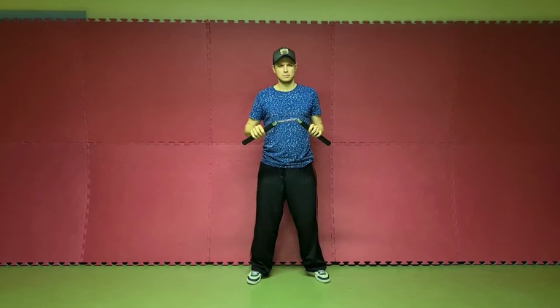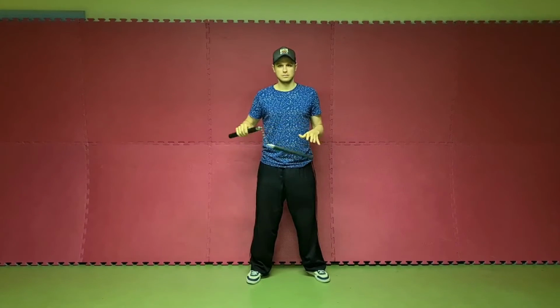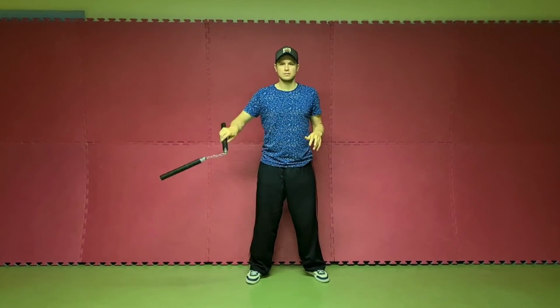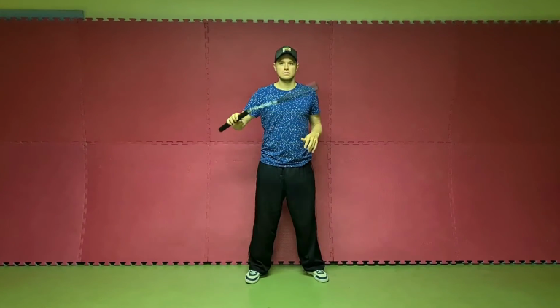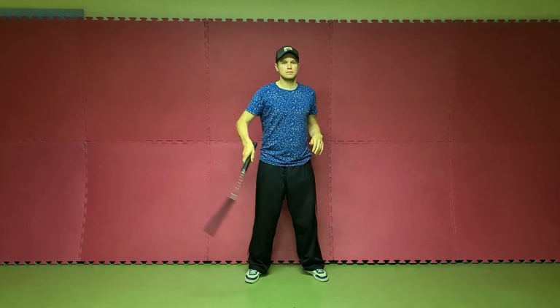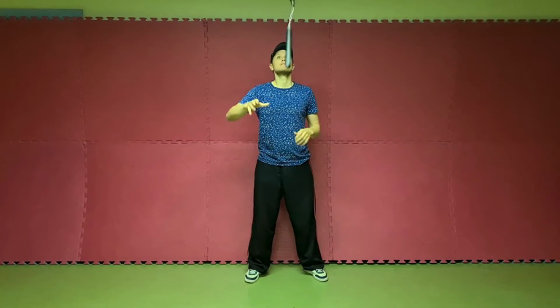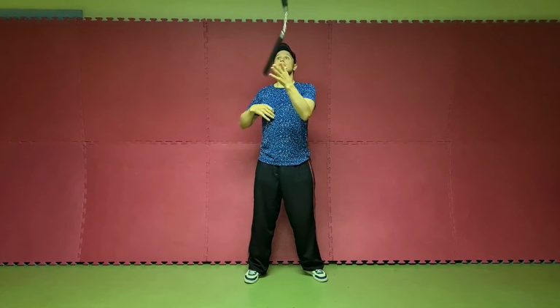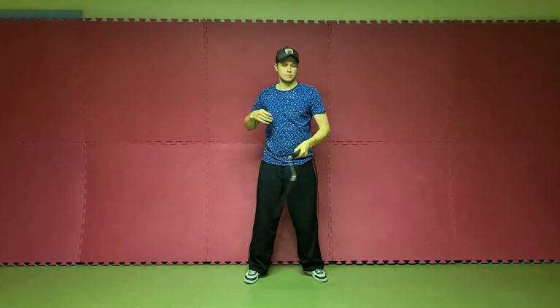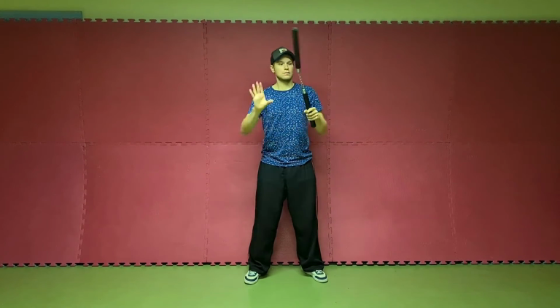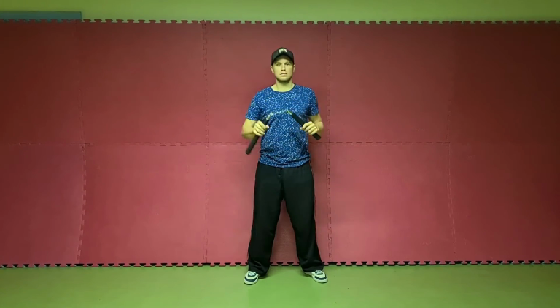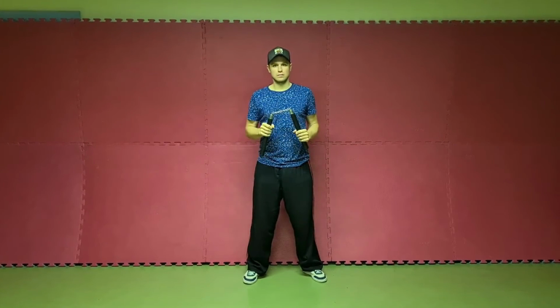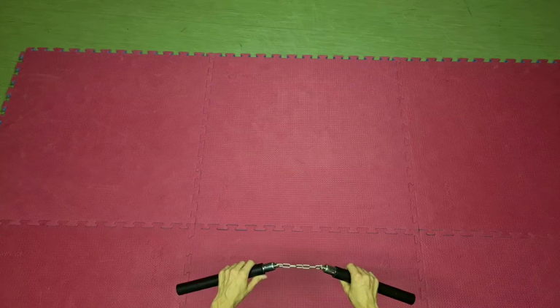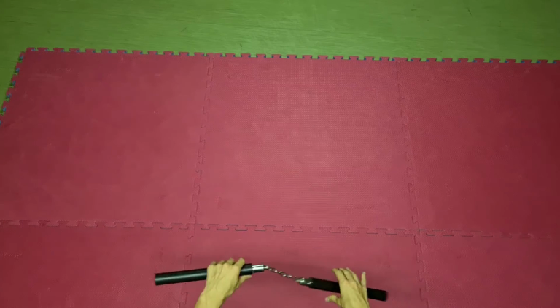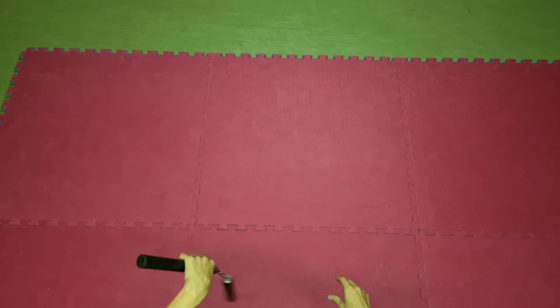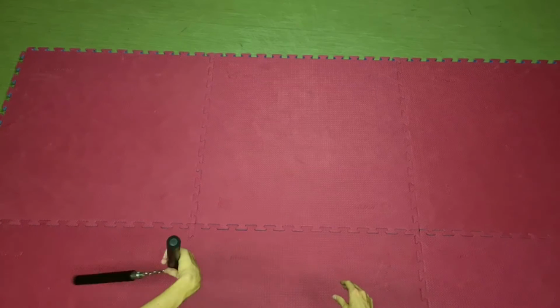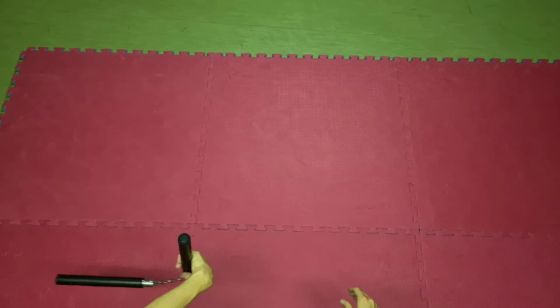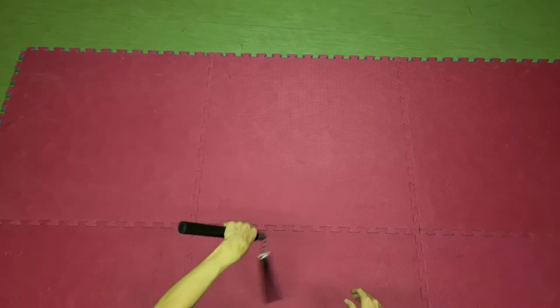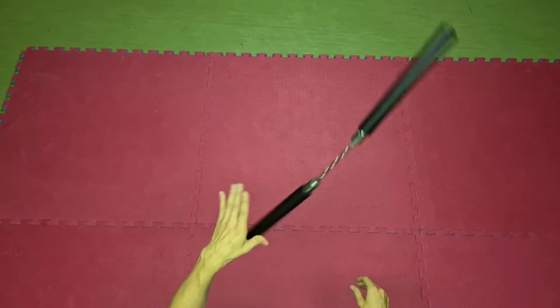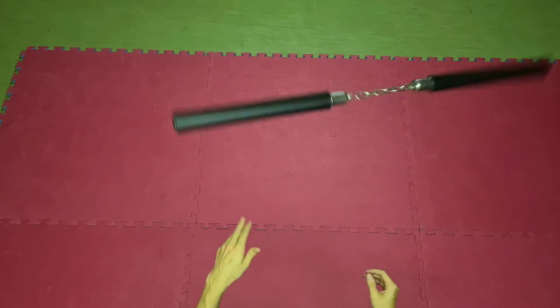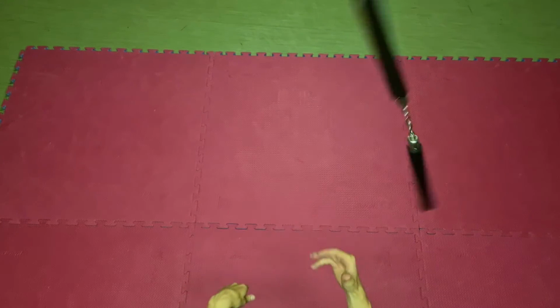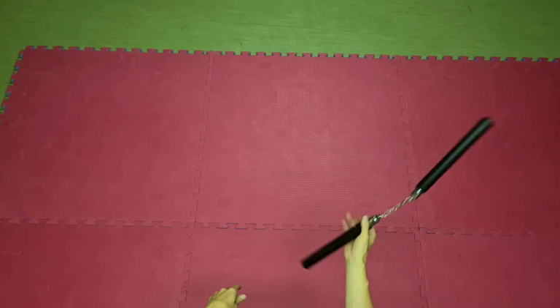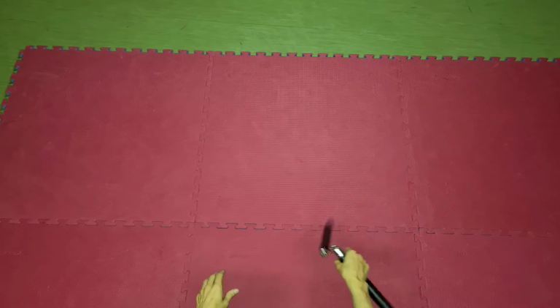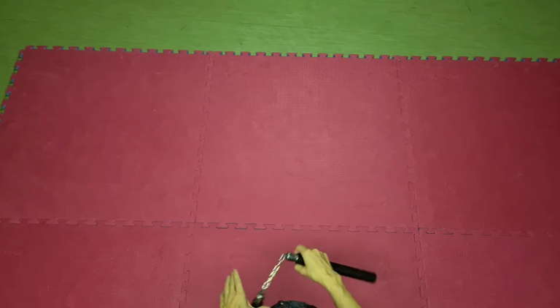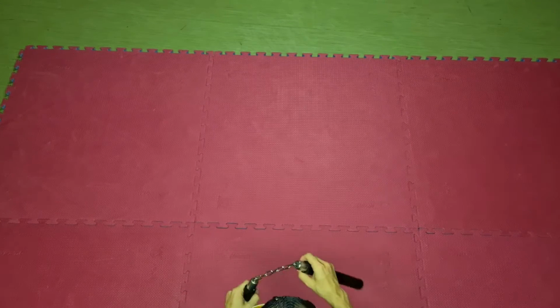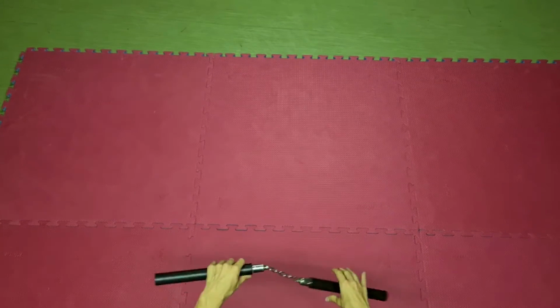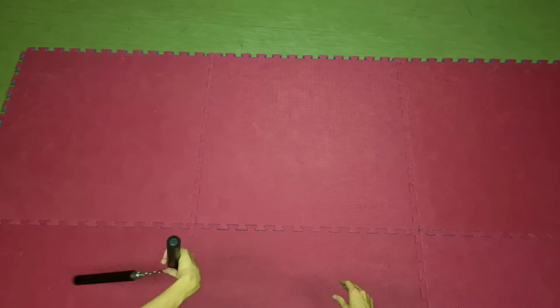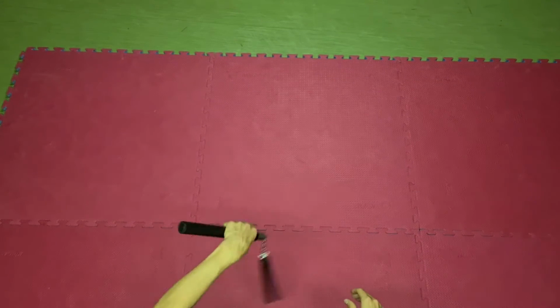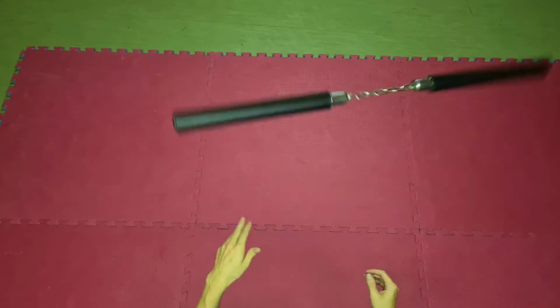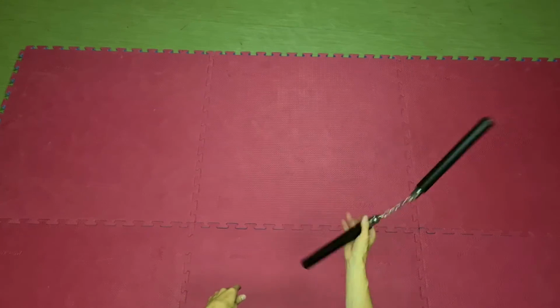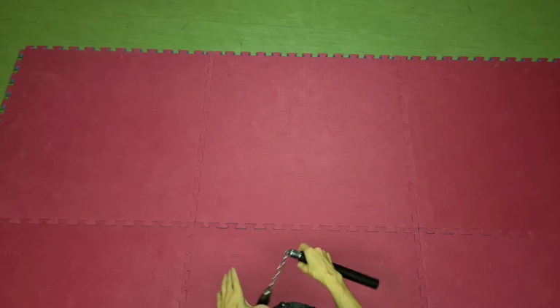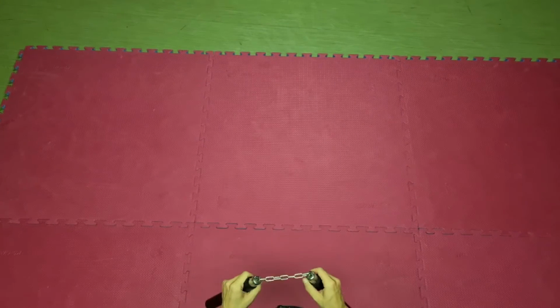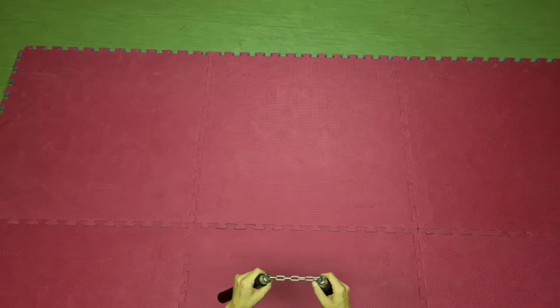But now, the basics row masterclass: the inside's row. The inside's row is more difficult because we catch the nunchucks kind of in the rotation. Also, the throw itself is a little more difficult, but after some tries it won't be a problem.